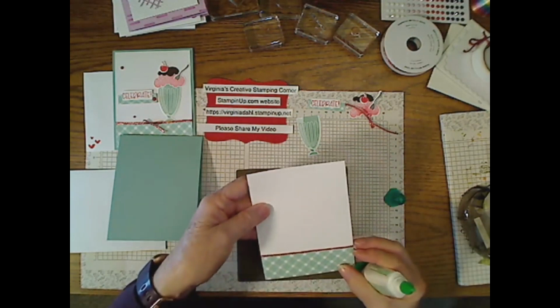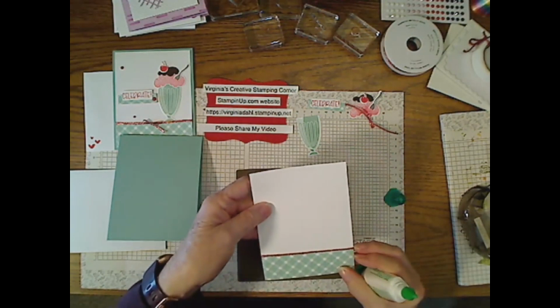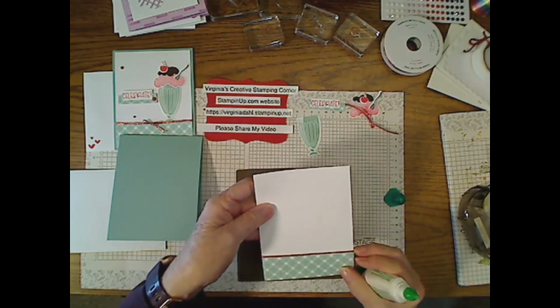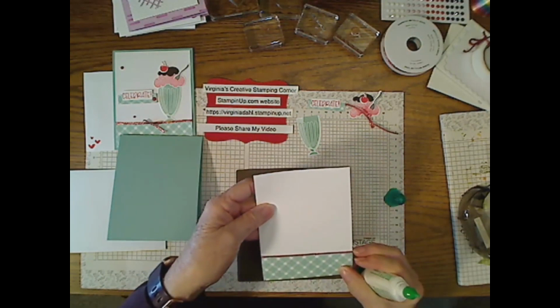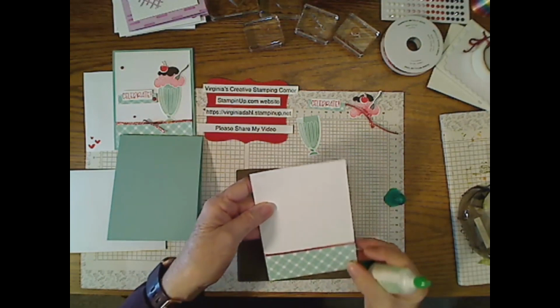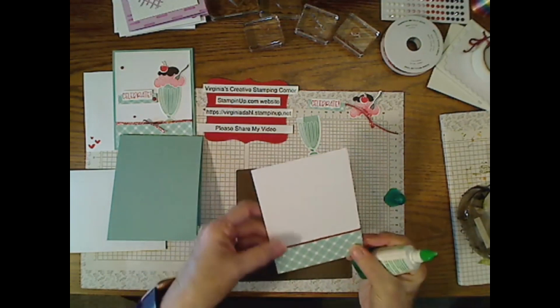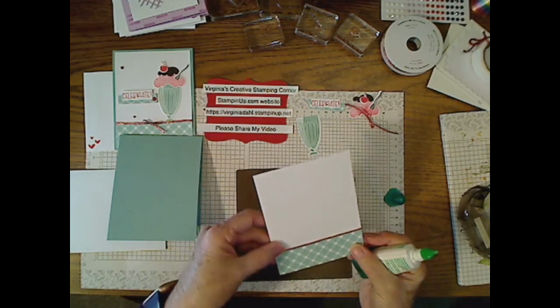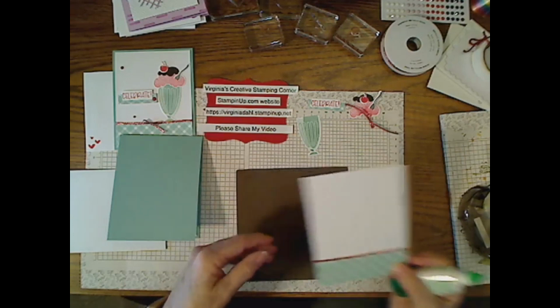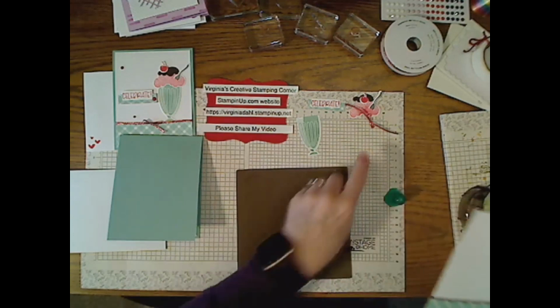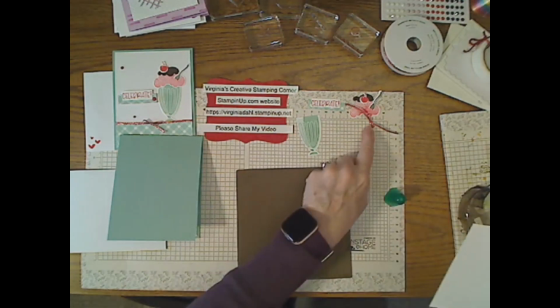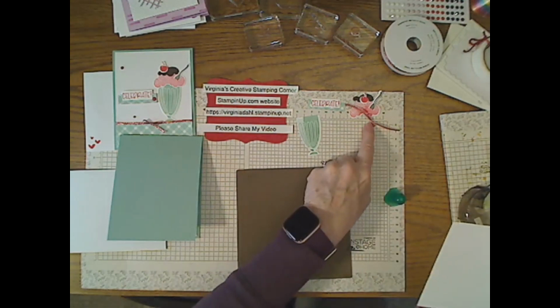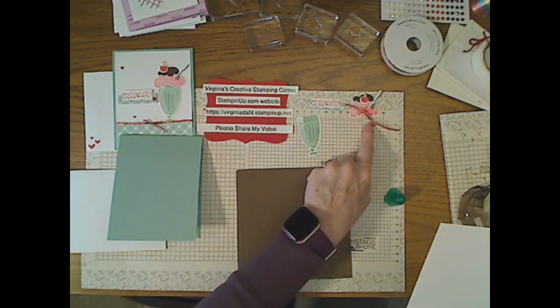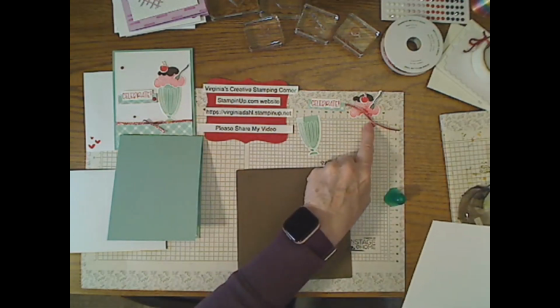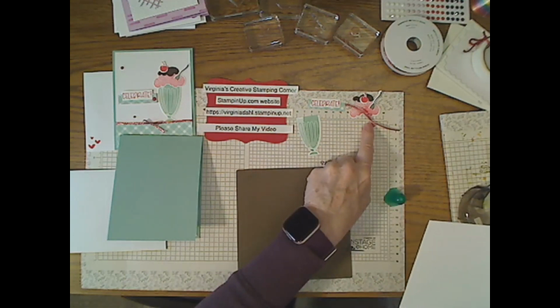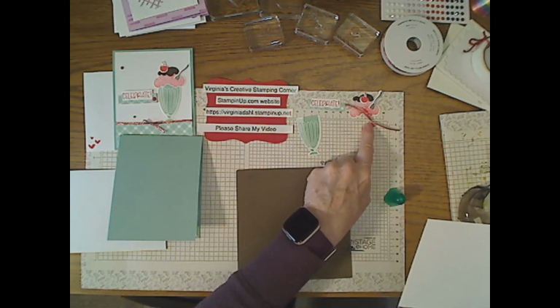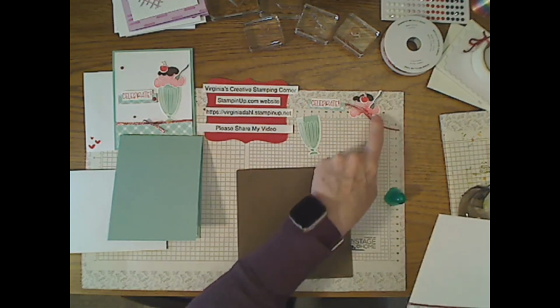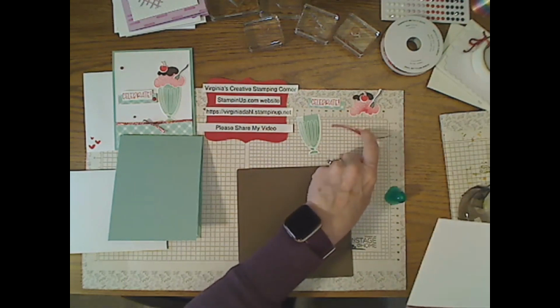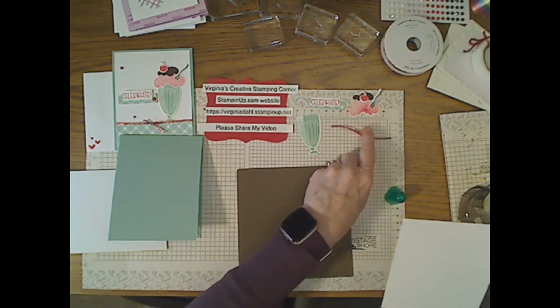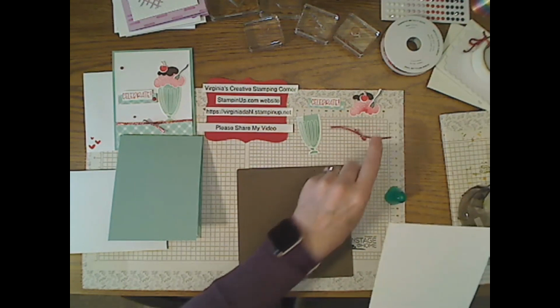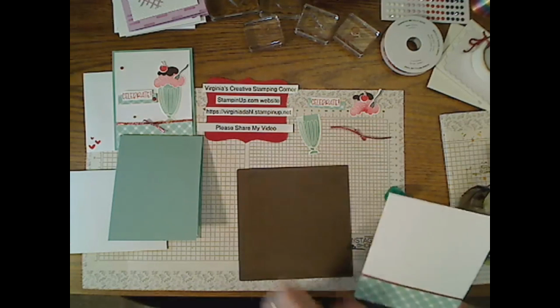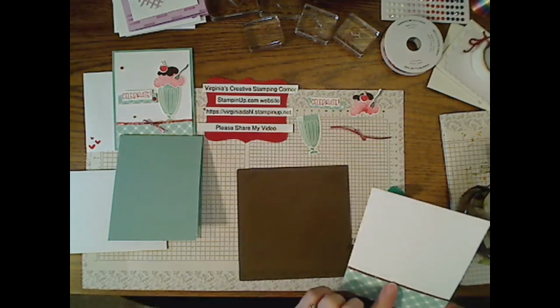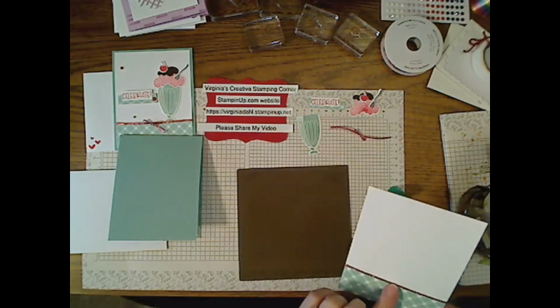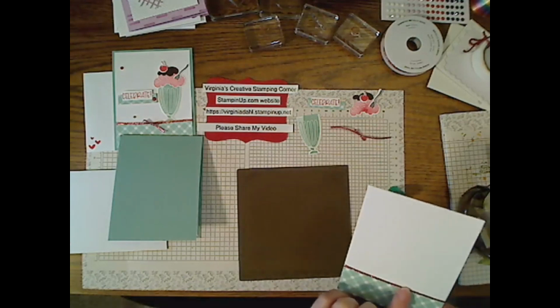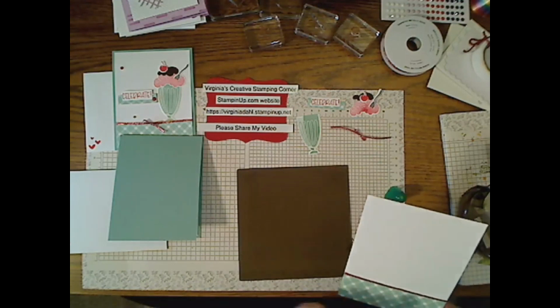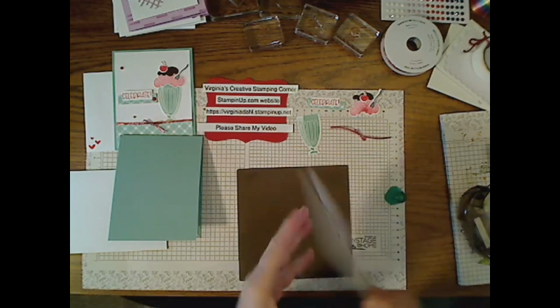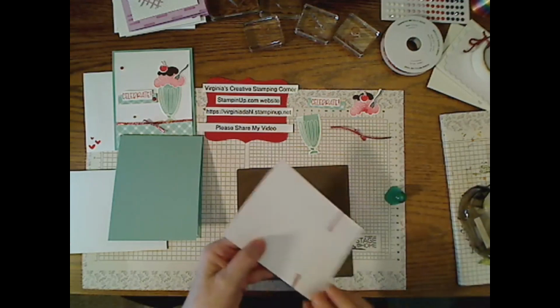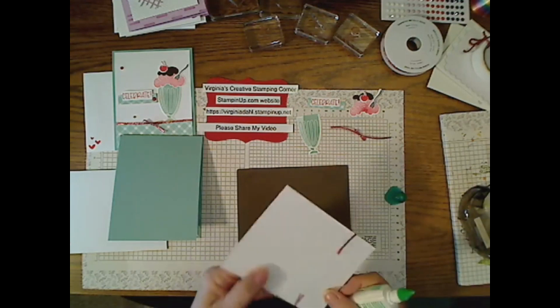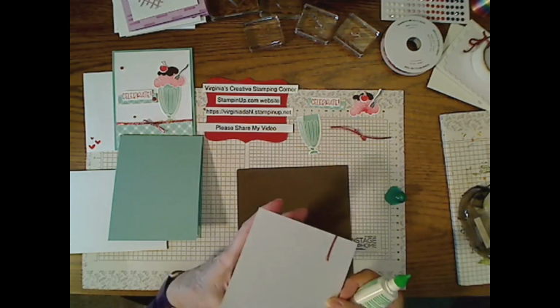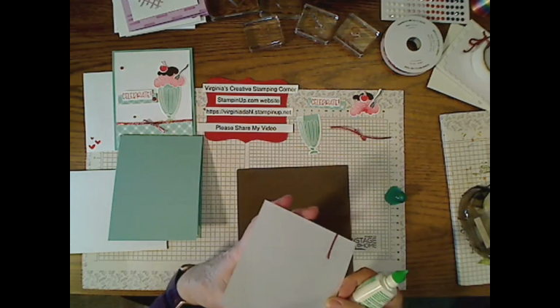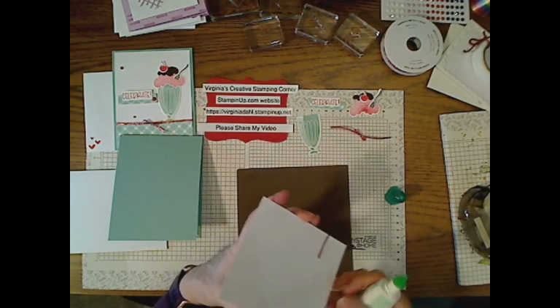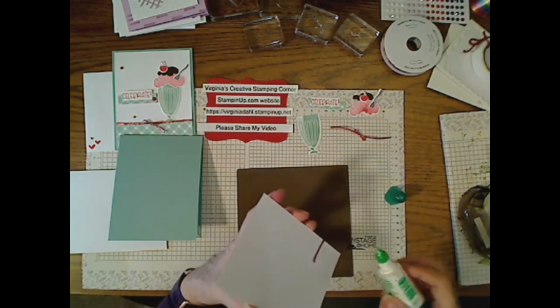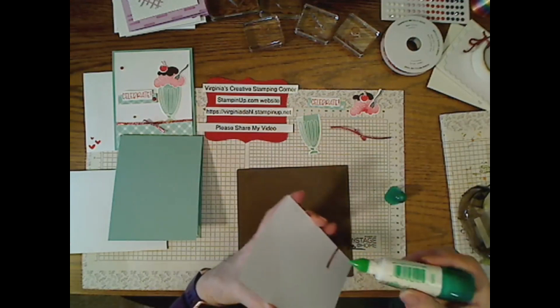Now let's glue this piece down. When we add the ribbon we'll add it with a glue dot, which will also hold the bow piece in place so it won't be wiggling all over the place.